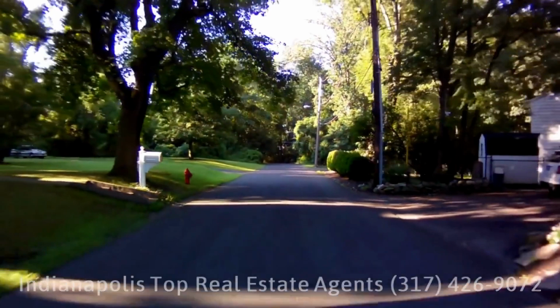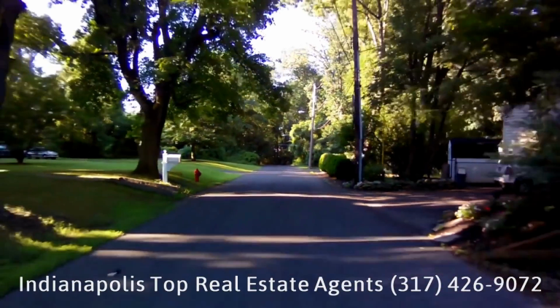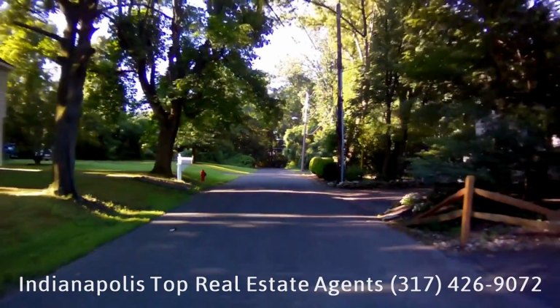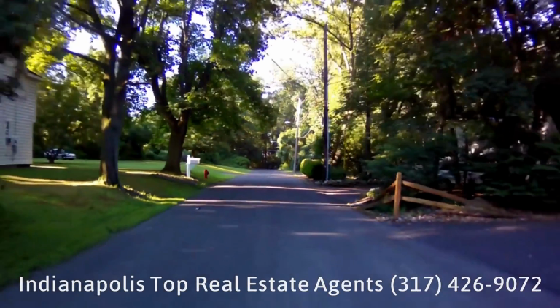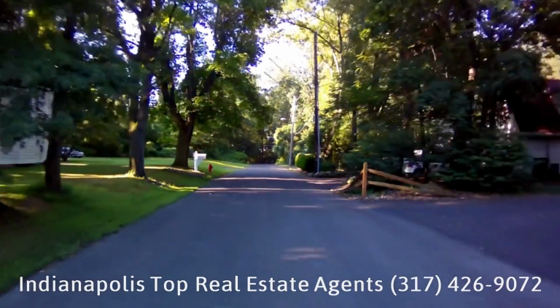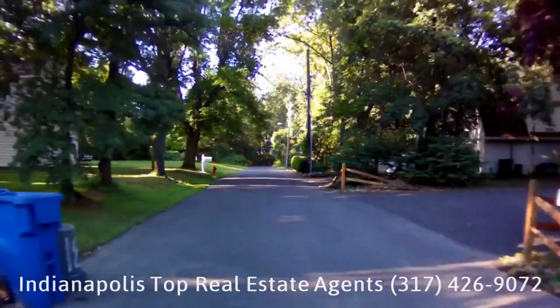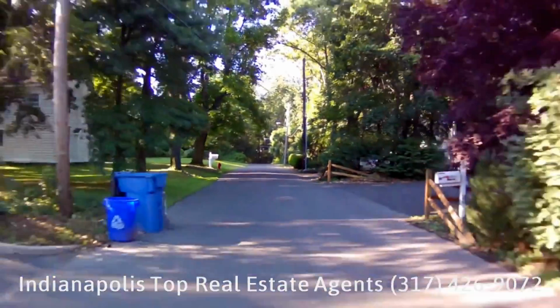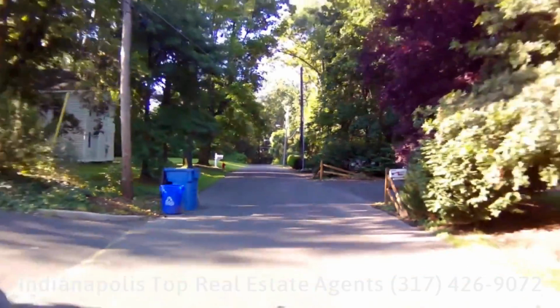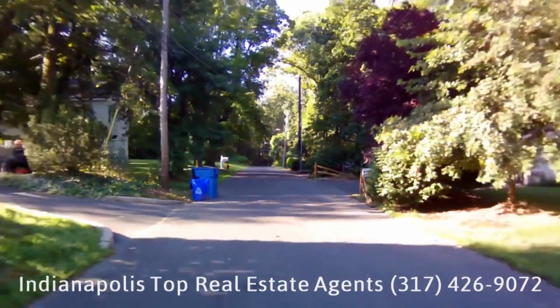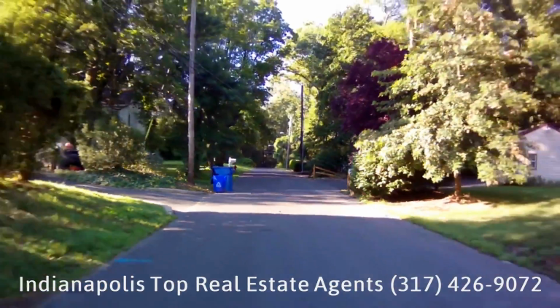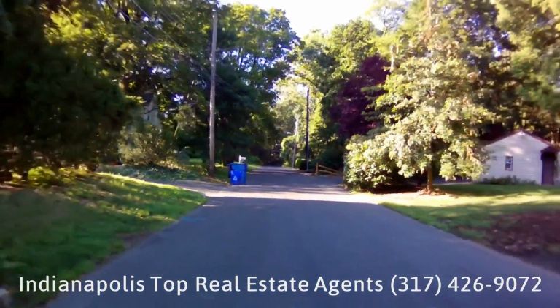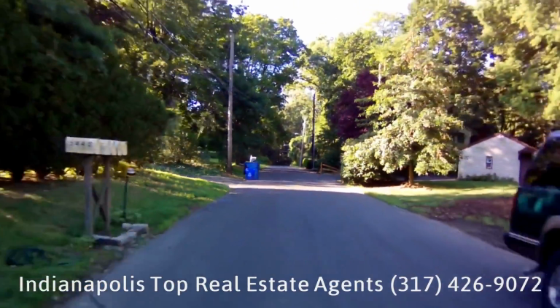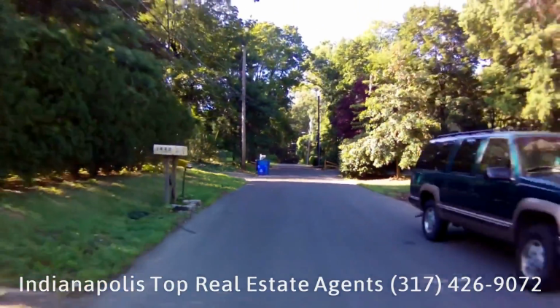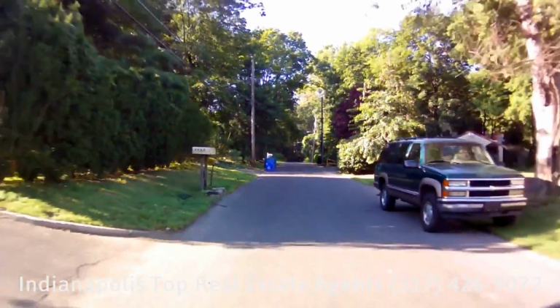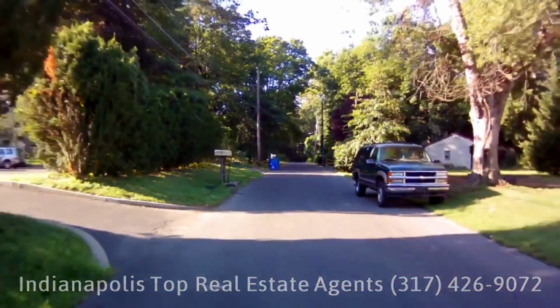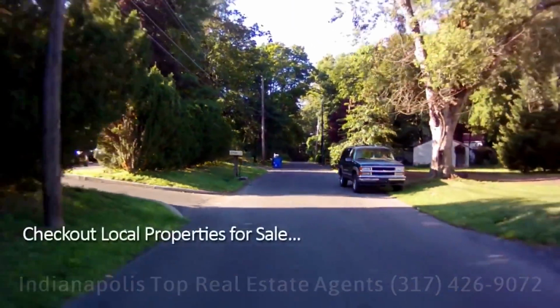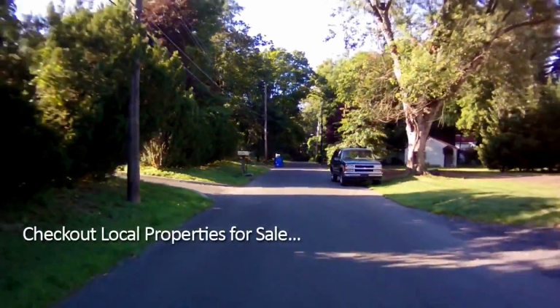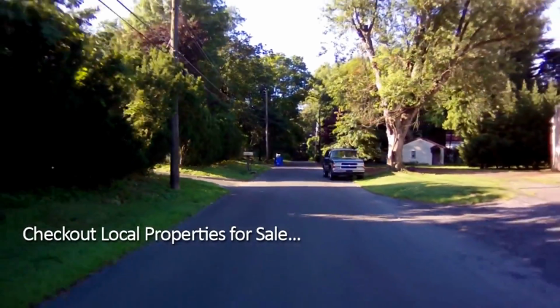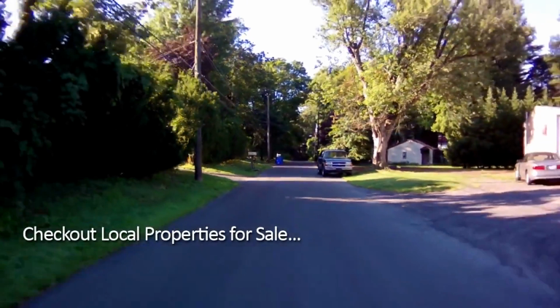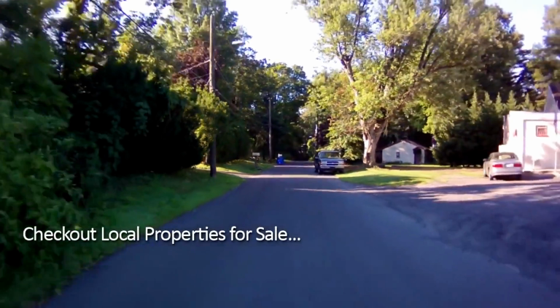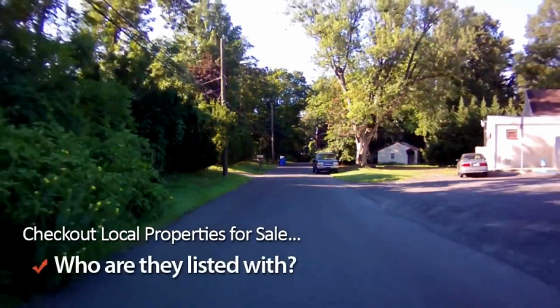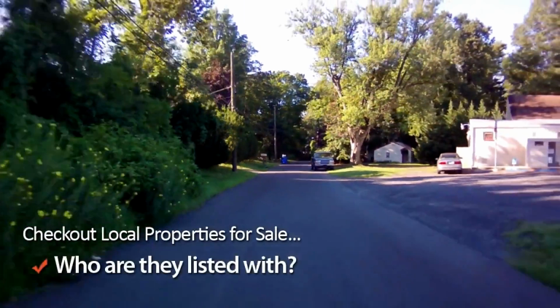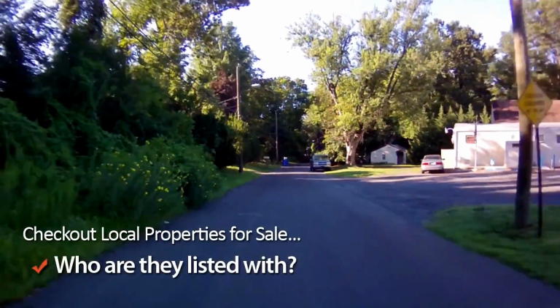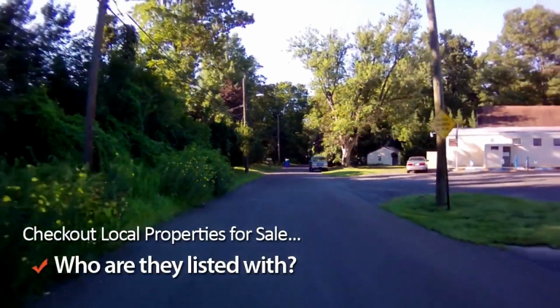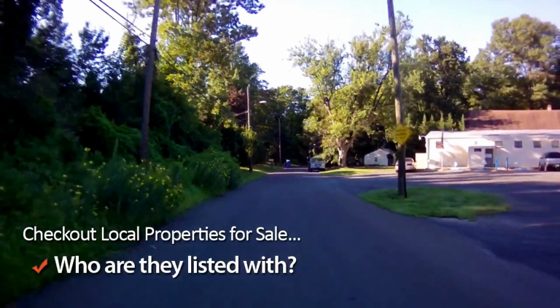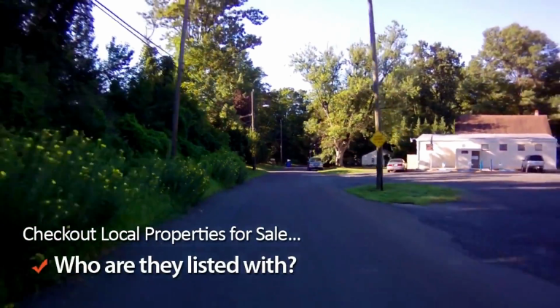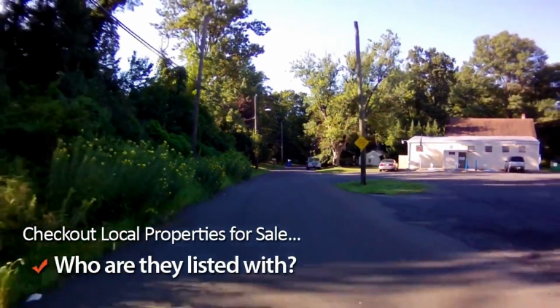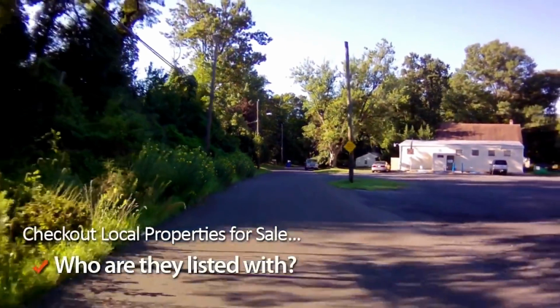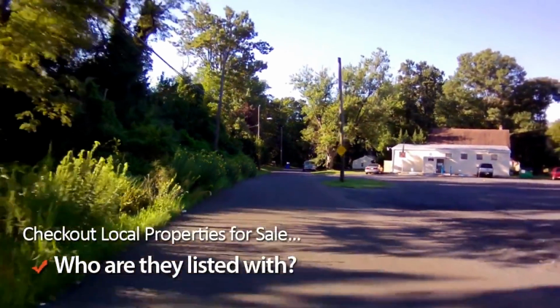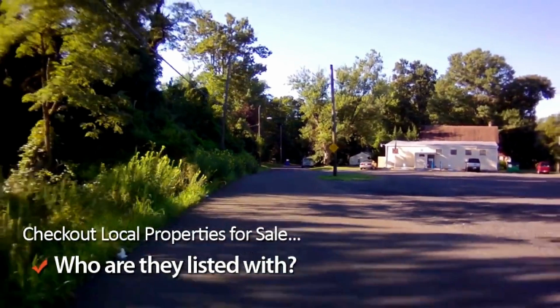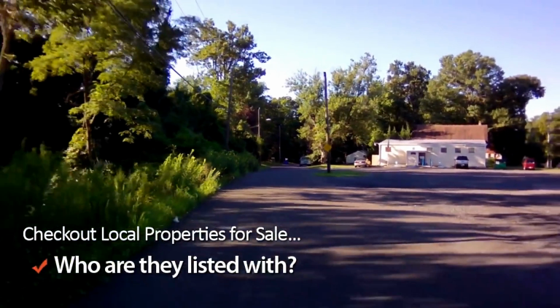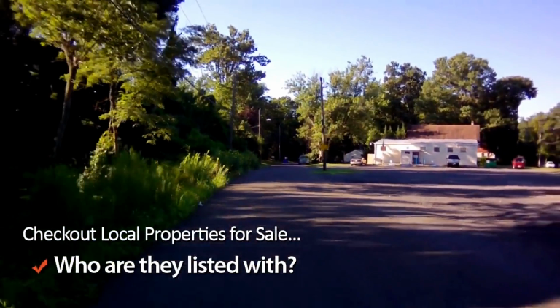Firstly, jumping in the car and touring the local area can be a great indication of the best realtors locally. Check out the houses for sale locally and who they are listed with. This is a great way to find the most popular companies locally.